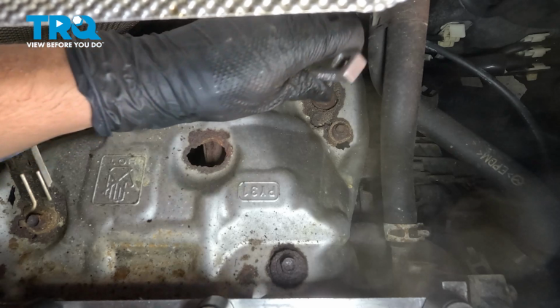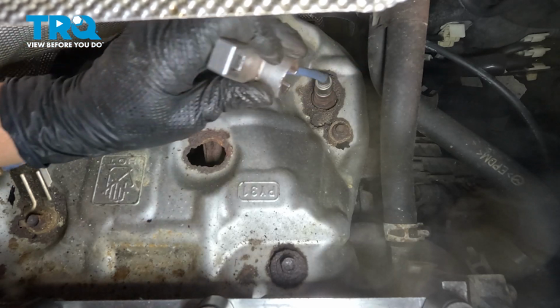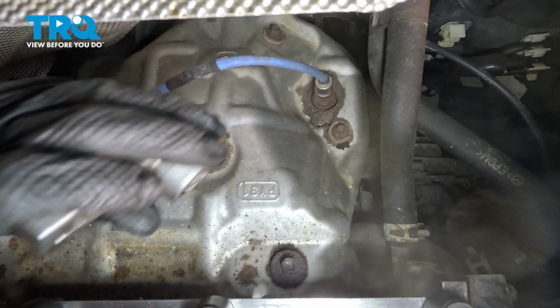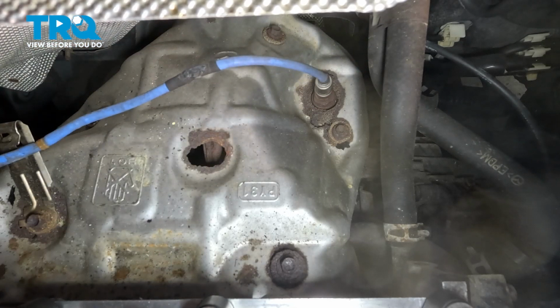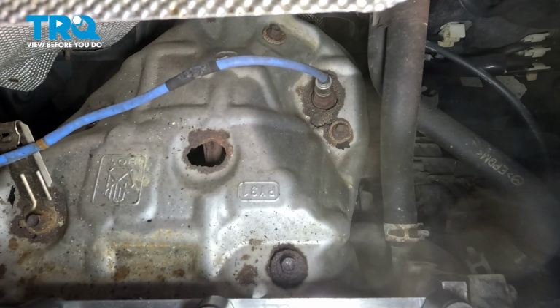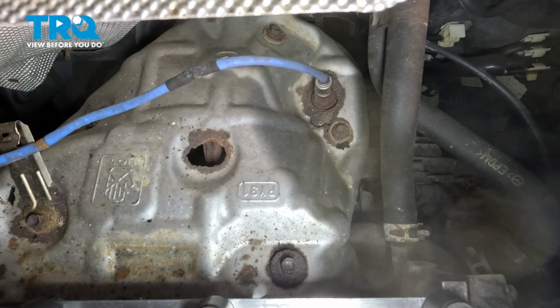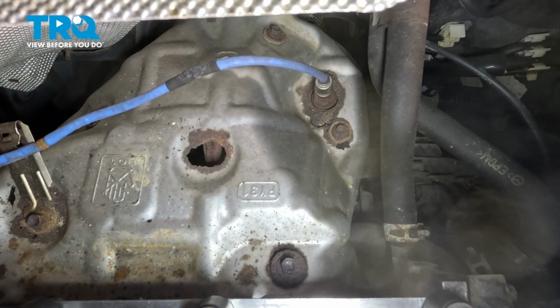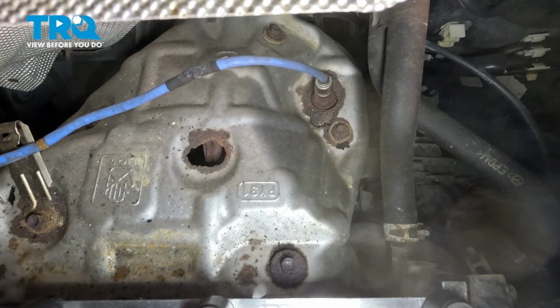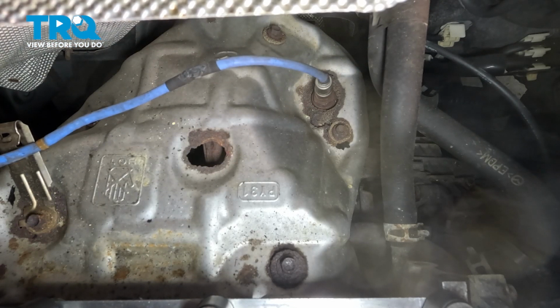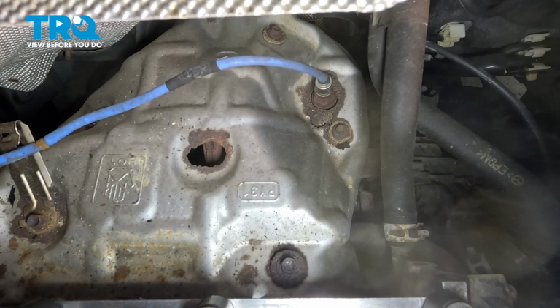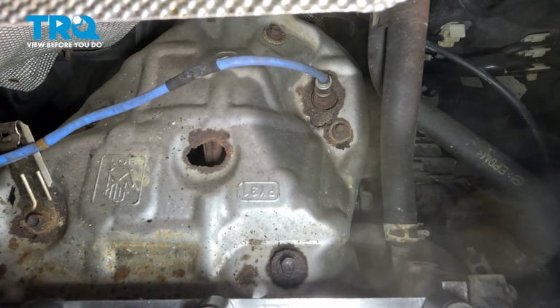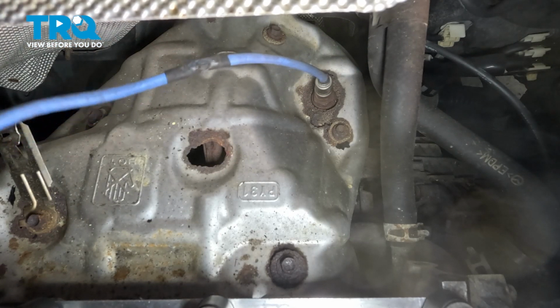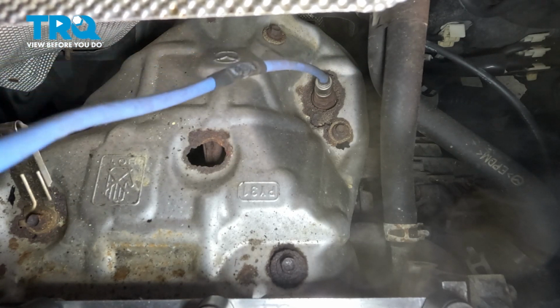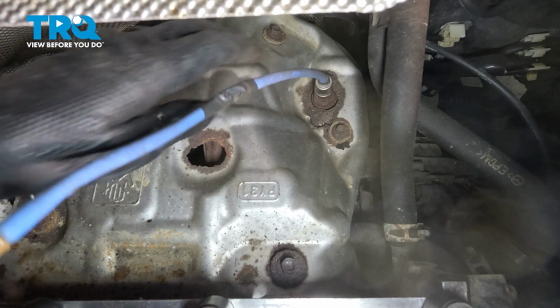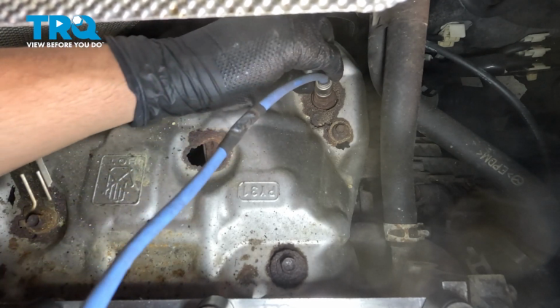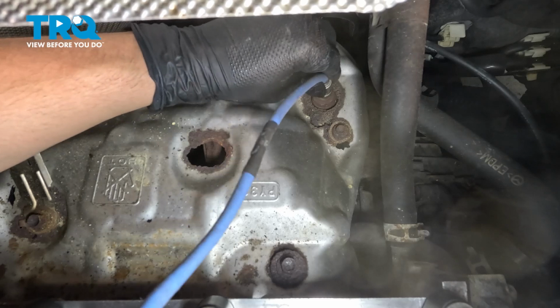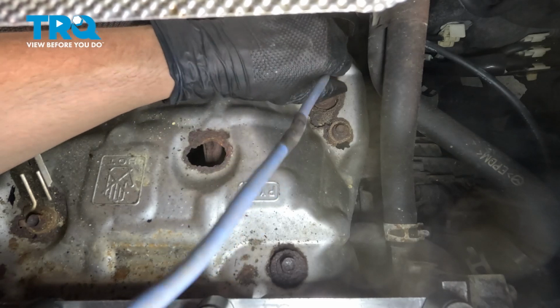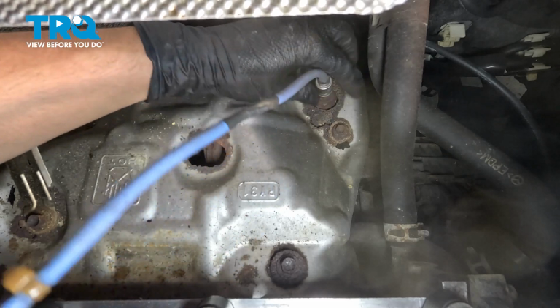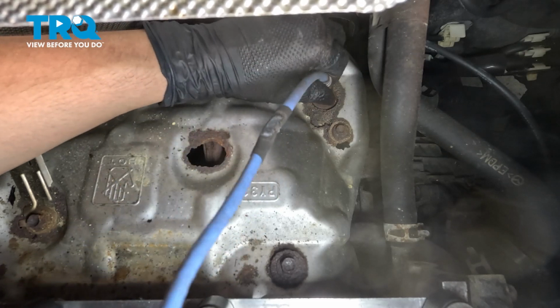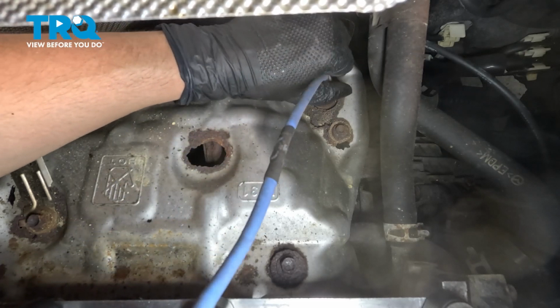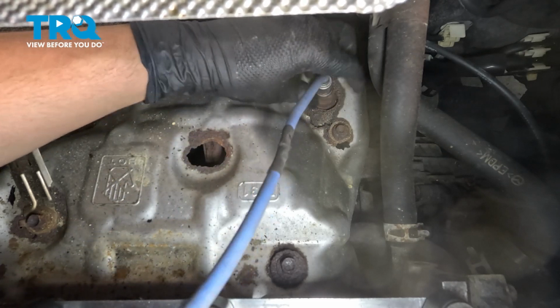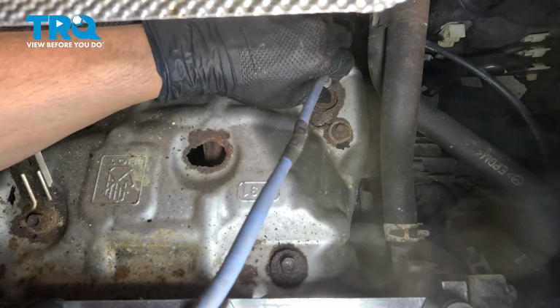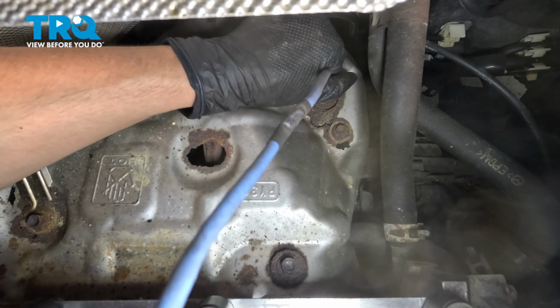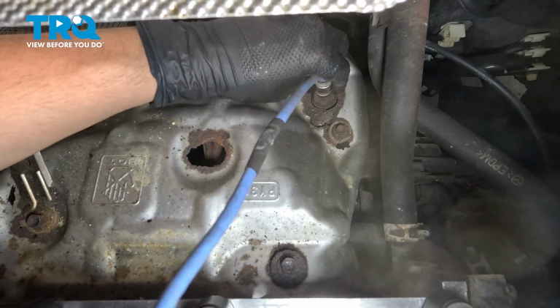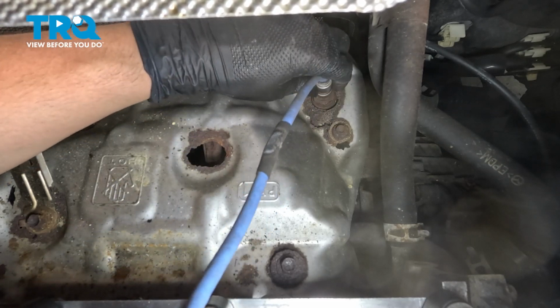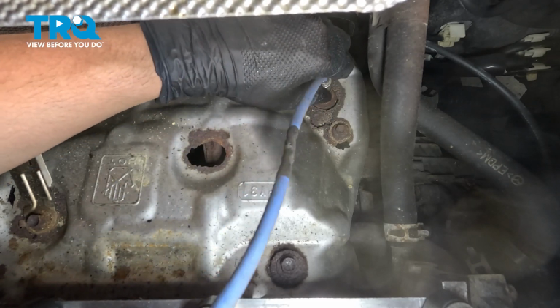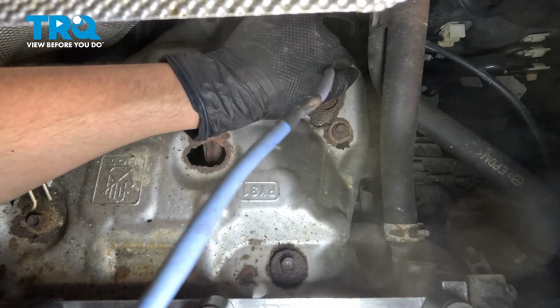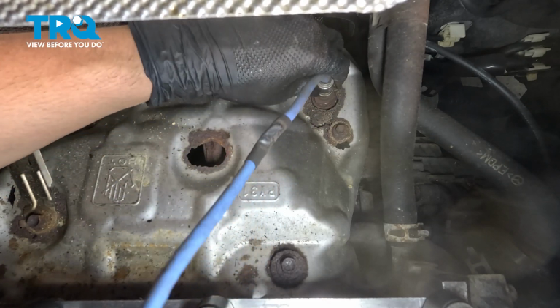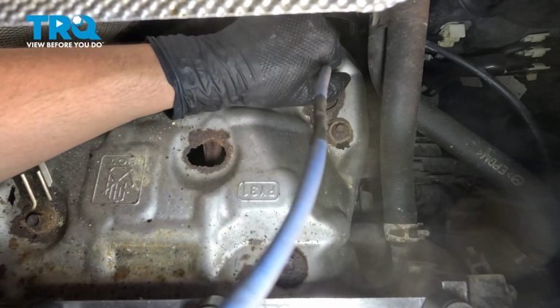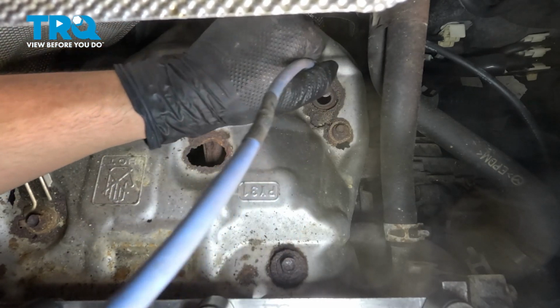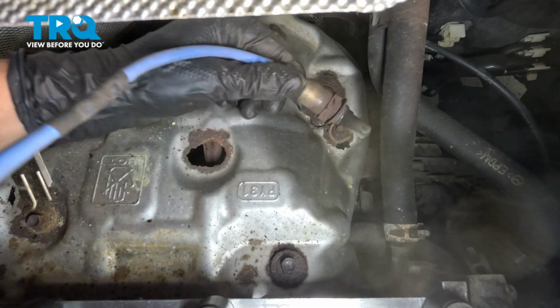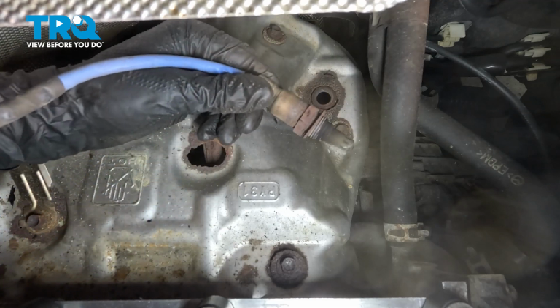Remove your tool. If you can spin it by hand, which hopefully you can, go ahead and unthread it from the exhaust. There it is.